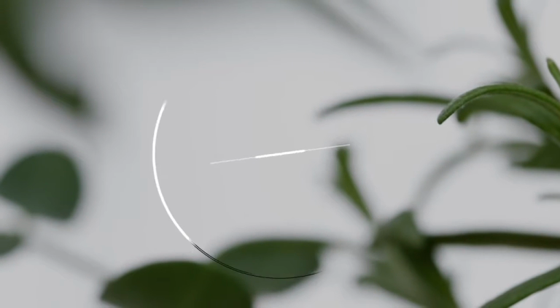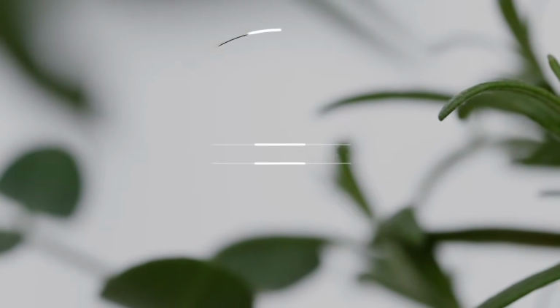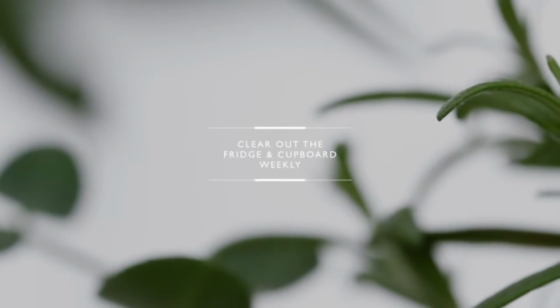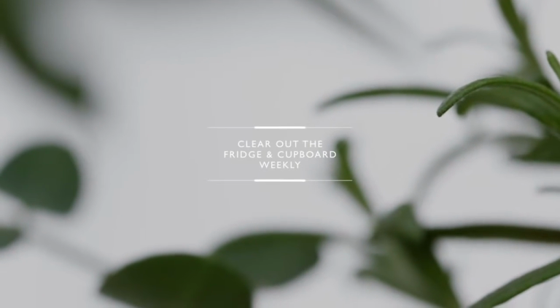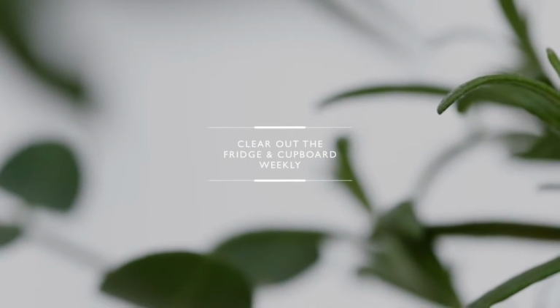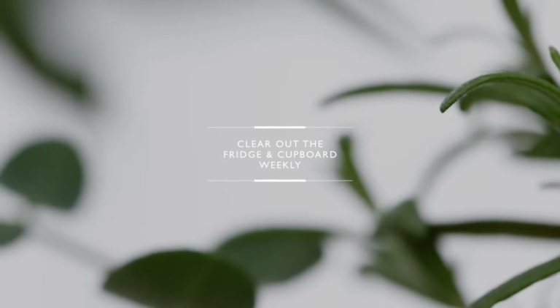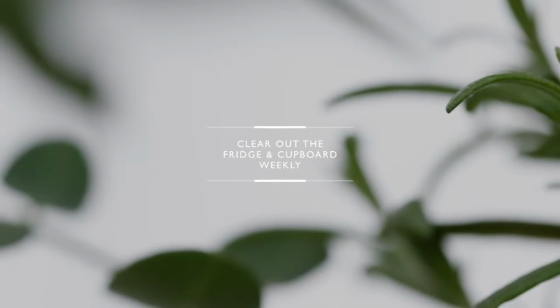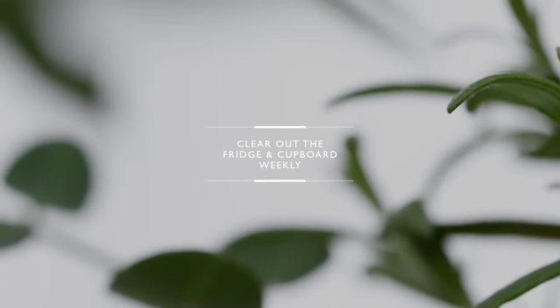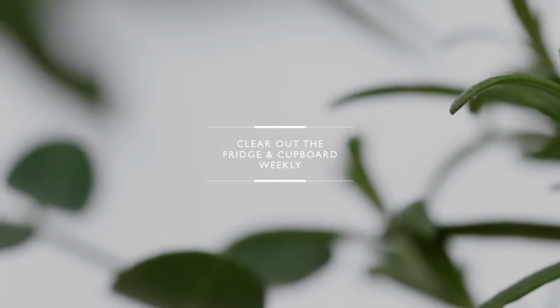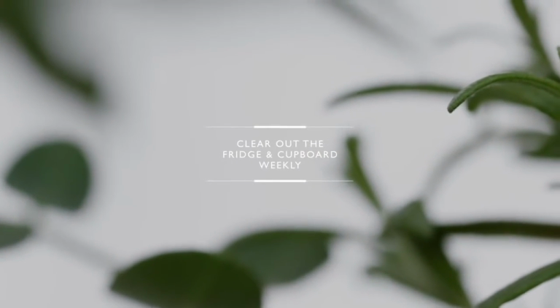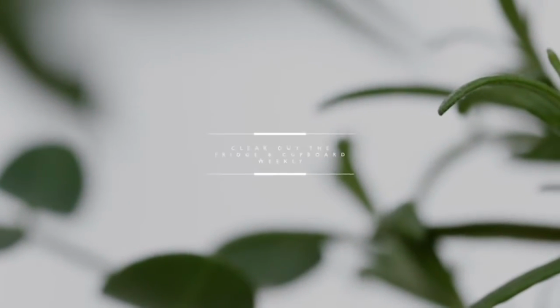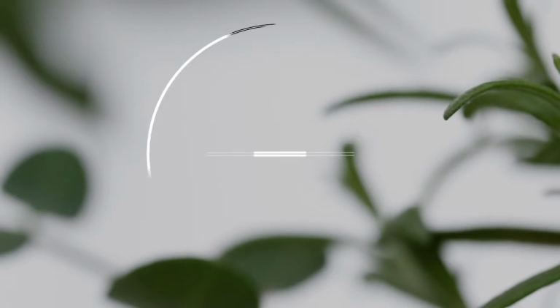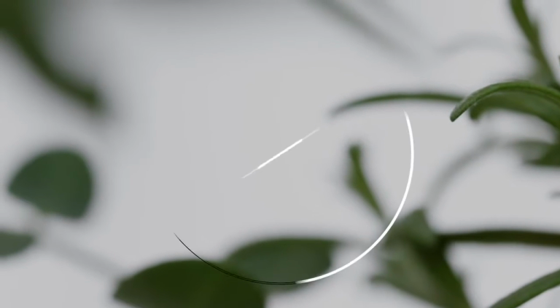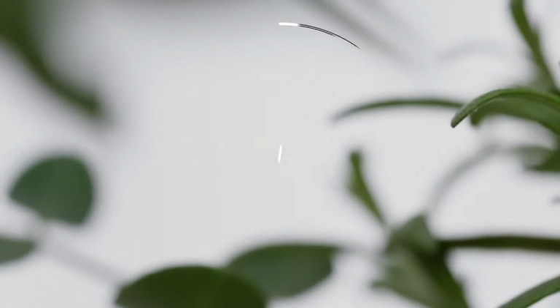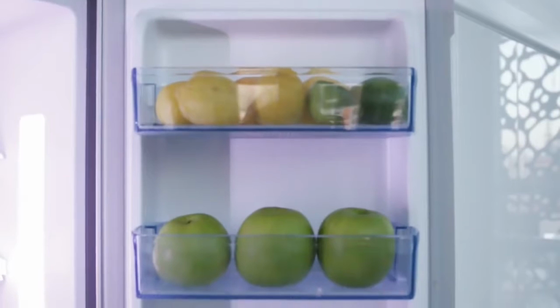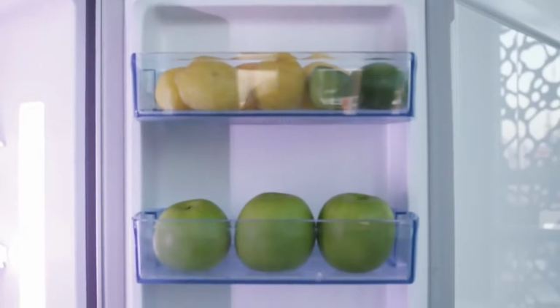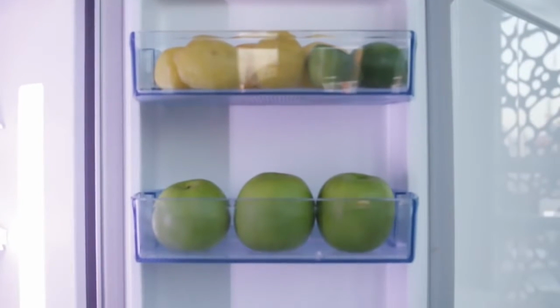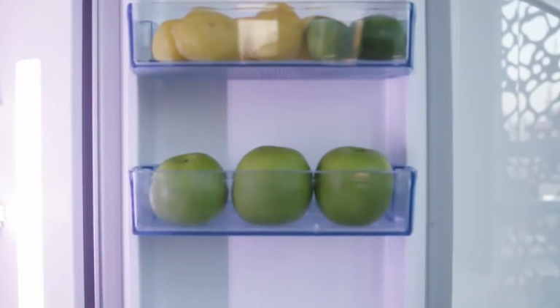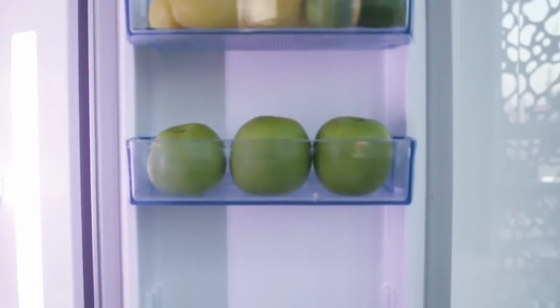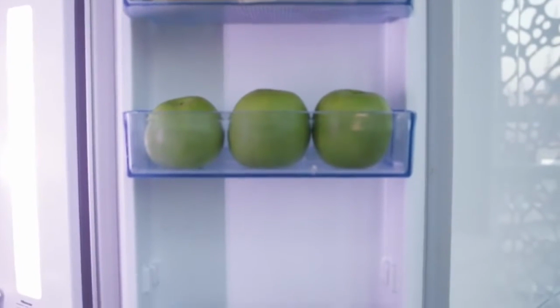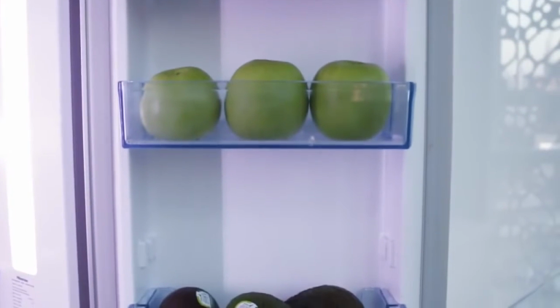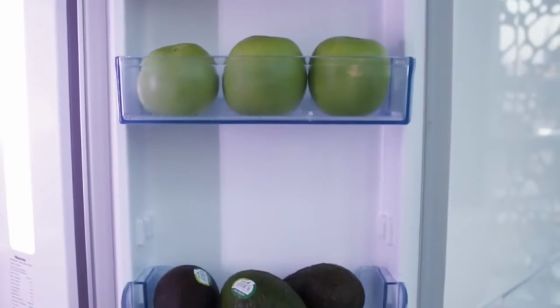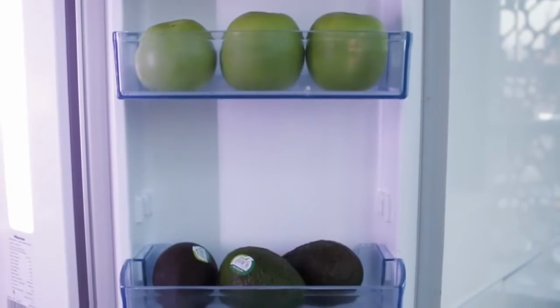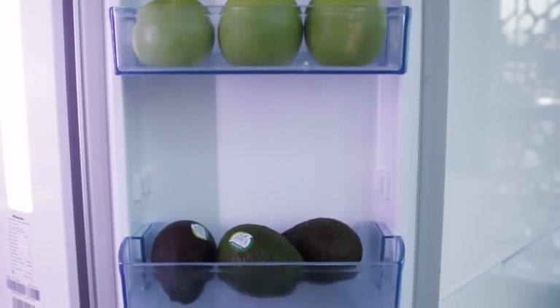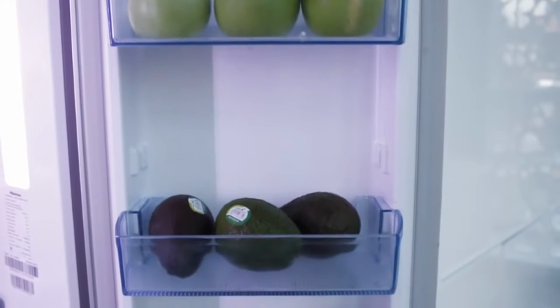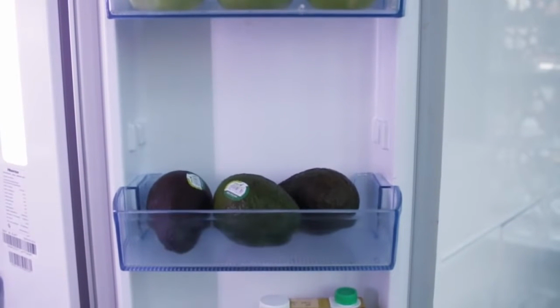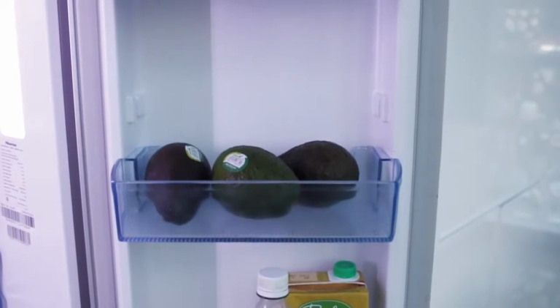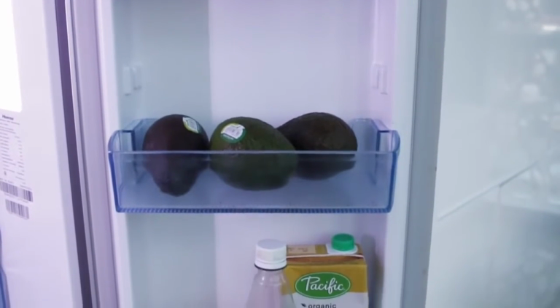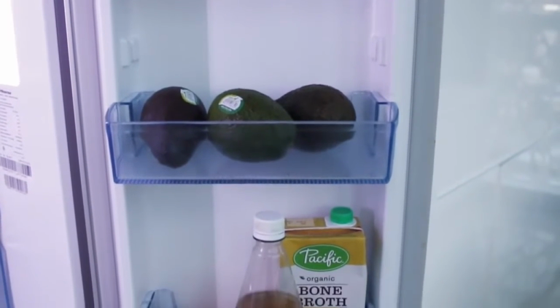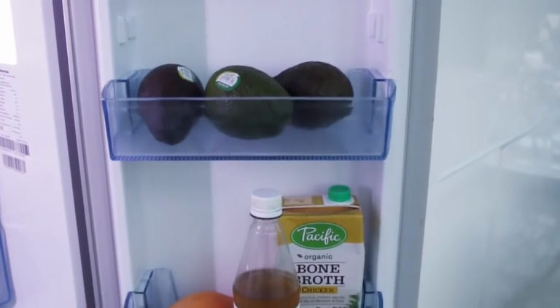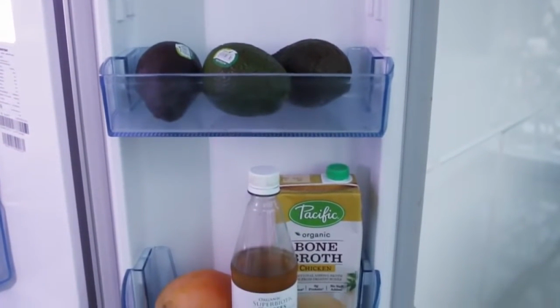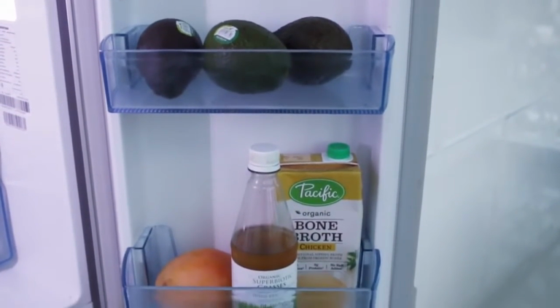A good weekly habit is to clear out your fridge and cupboards. You can actually see what you already own, so you're not going to go and buy multiples at the grocery store. It also means you're not keeping excess food that's gone bad.